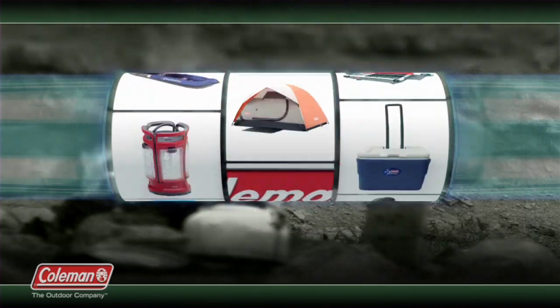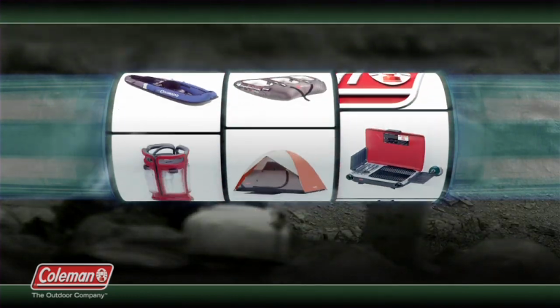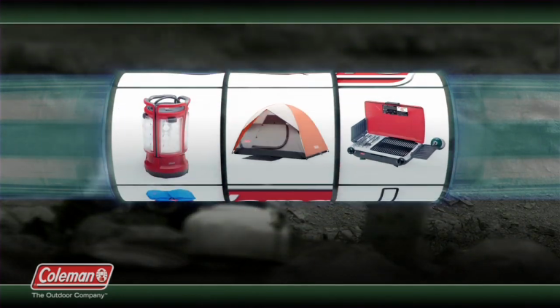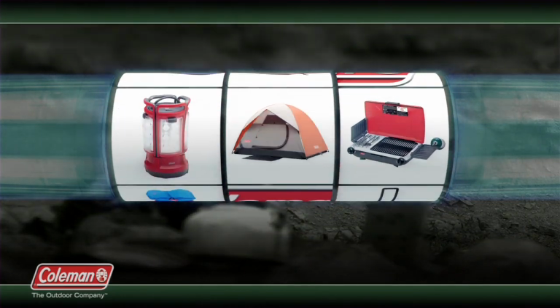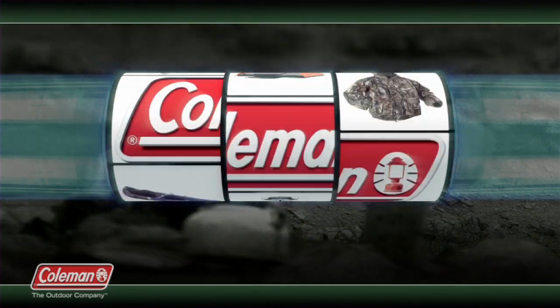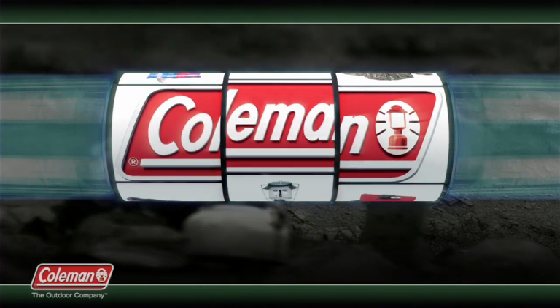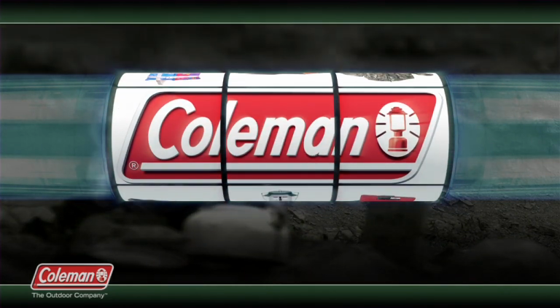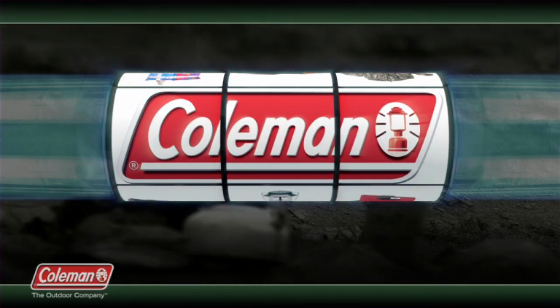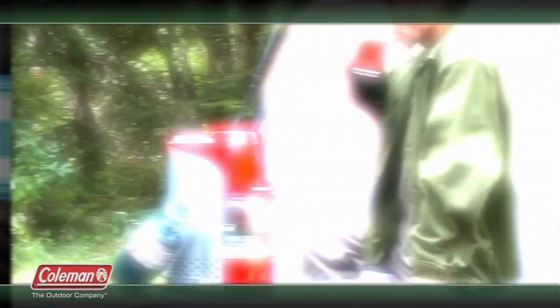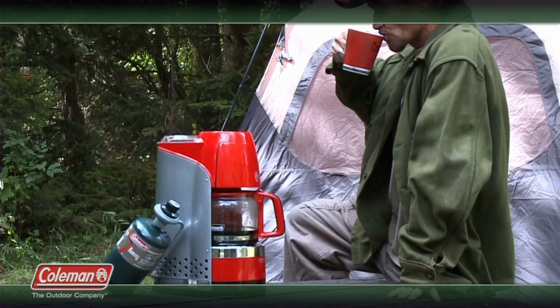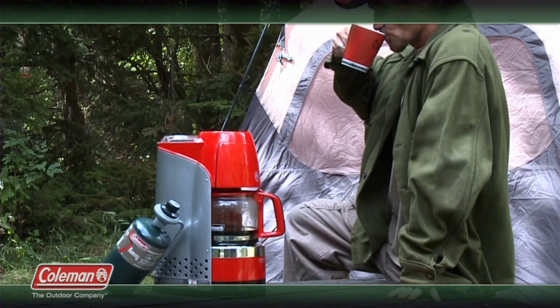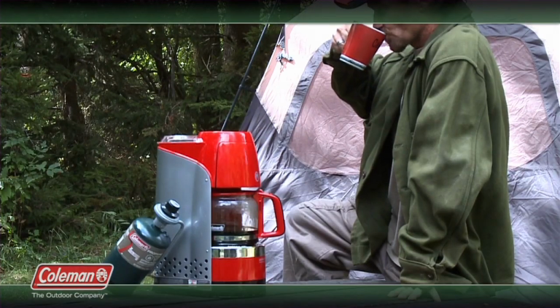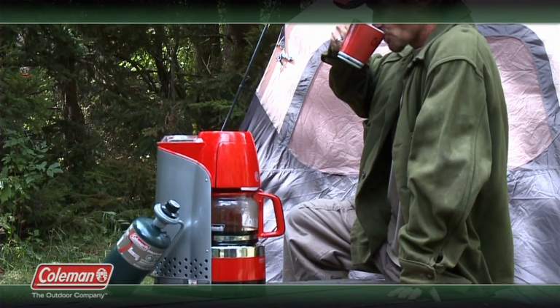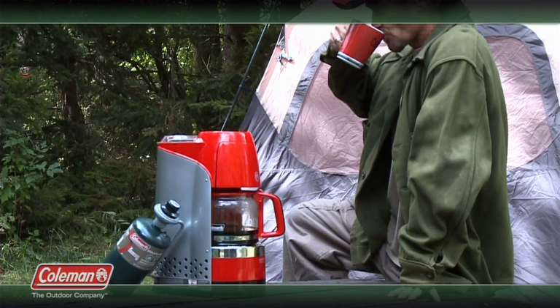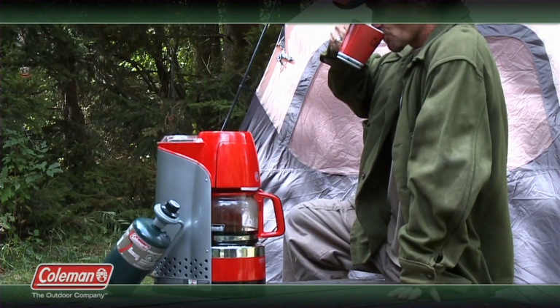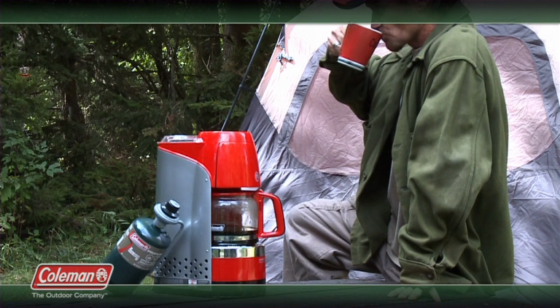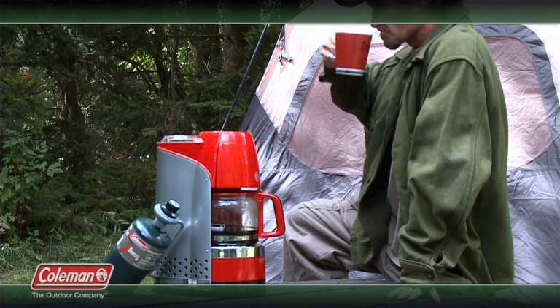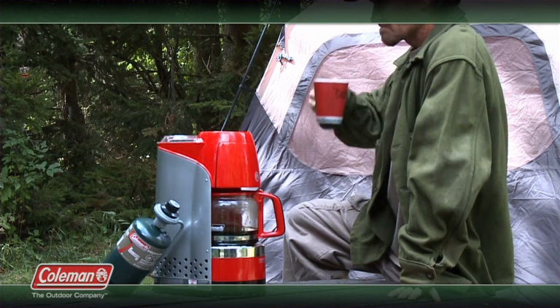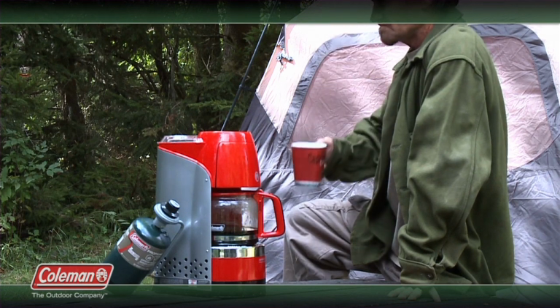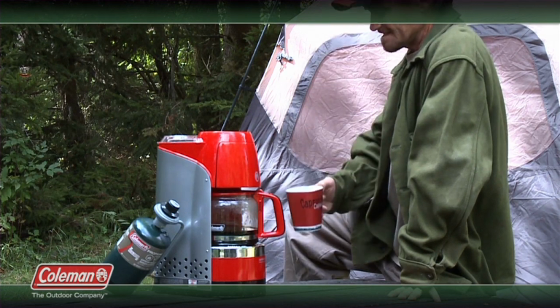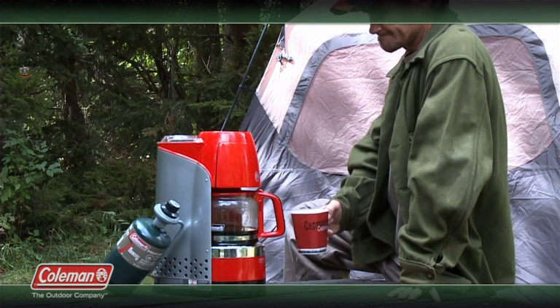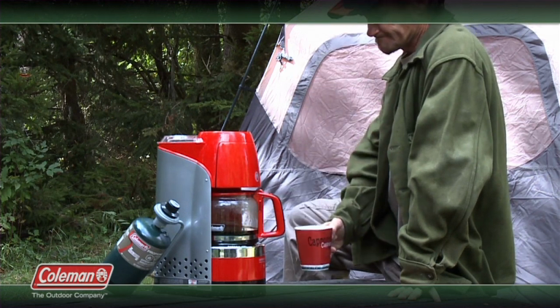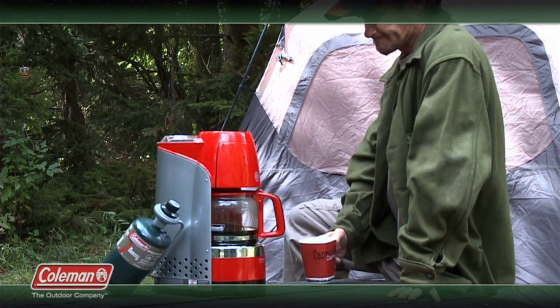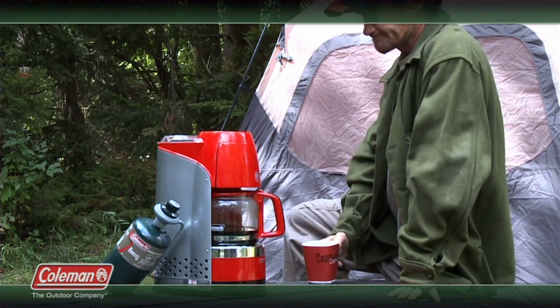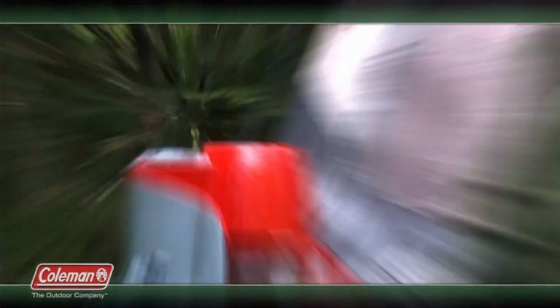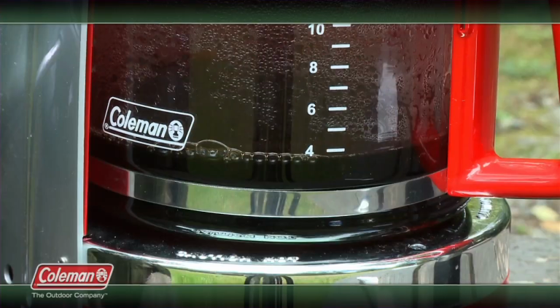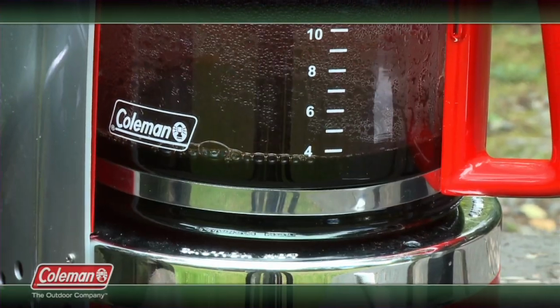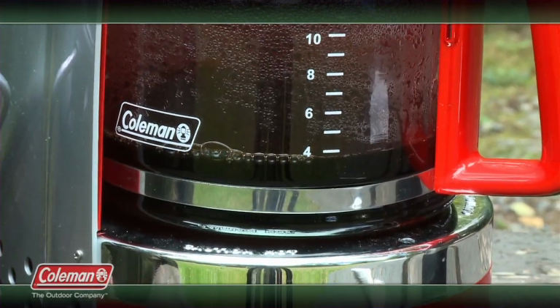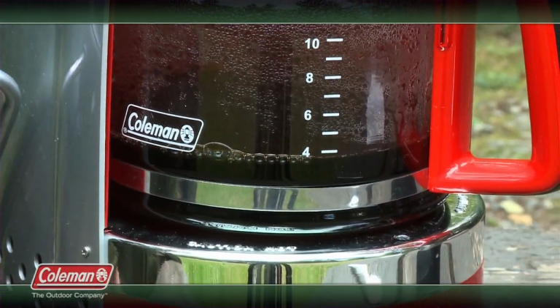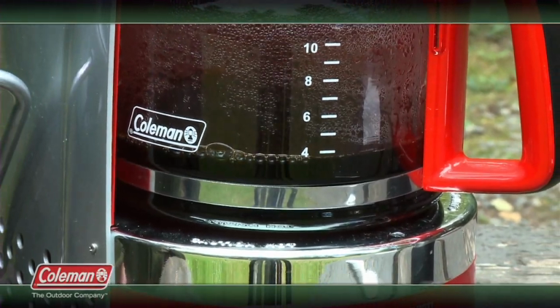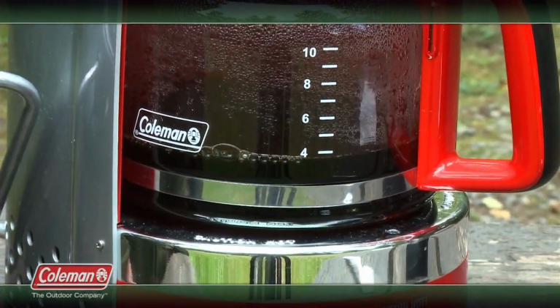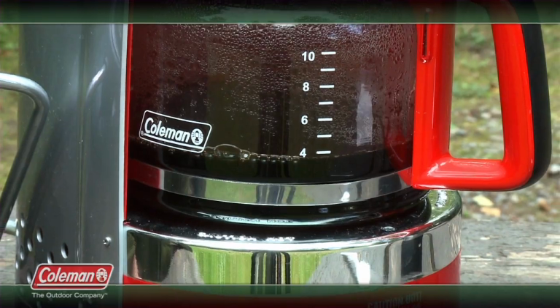Coleman has a solution for brewing a pot of gourmet coffee while in the woods. It's the new propane coffee maker that goes anywhere you do and brews up to 10 delicious cups of steaming hot coffee.